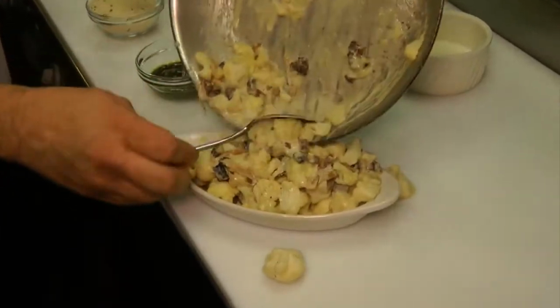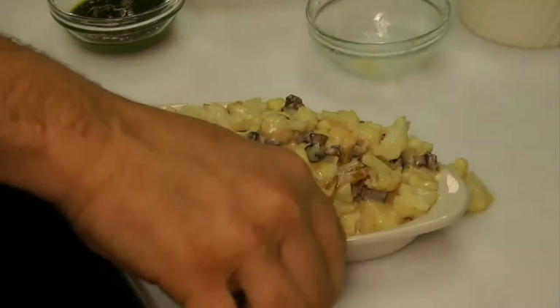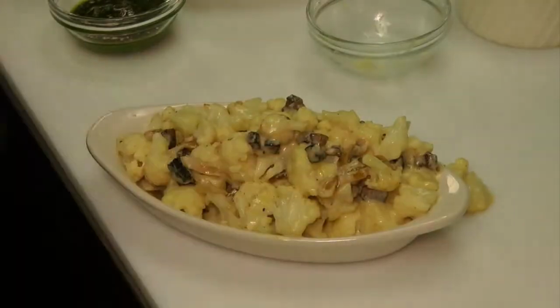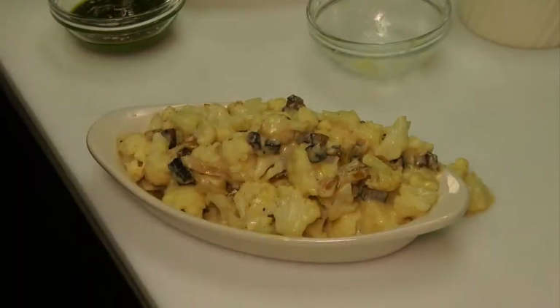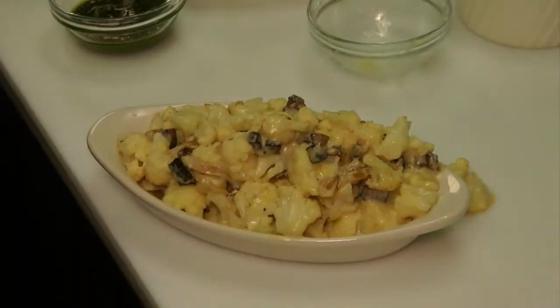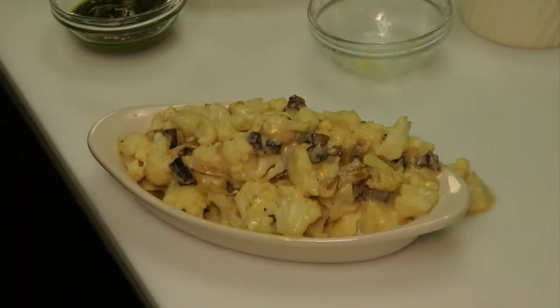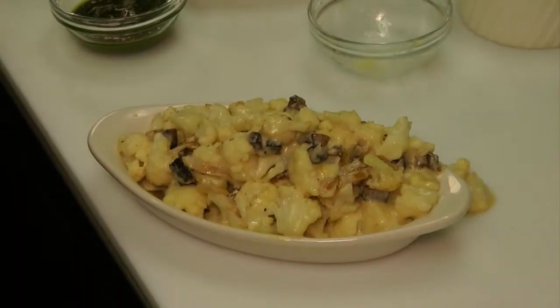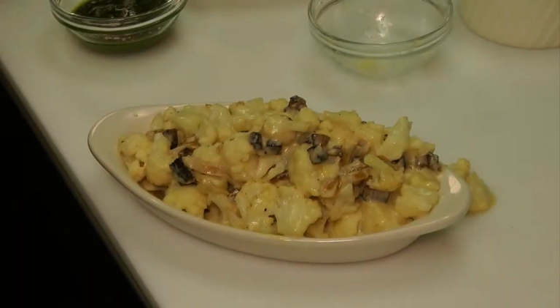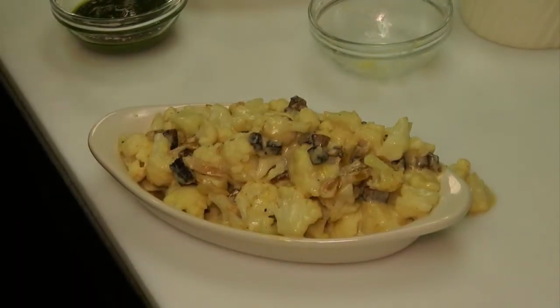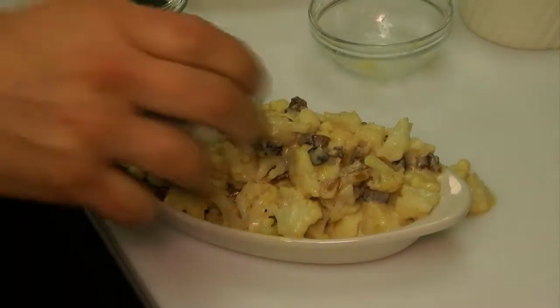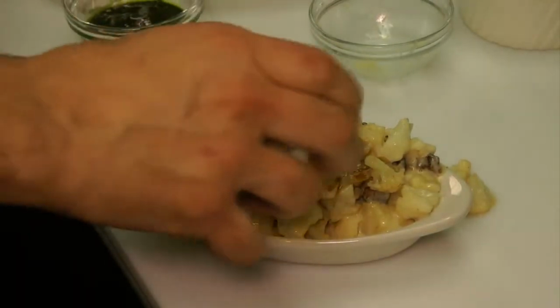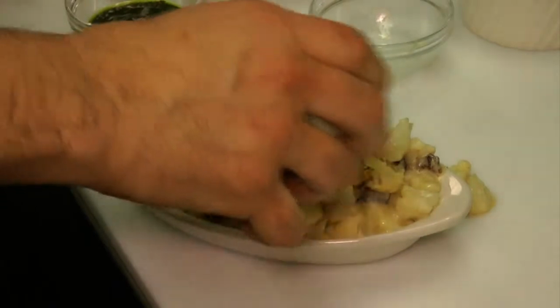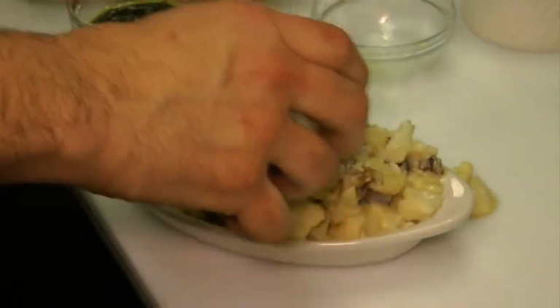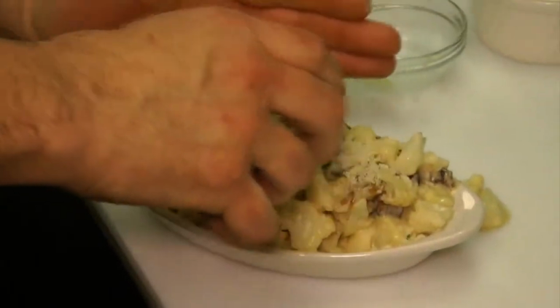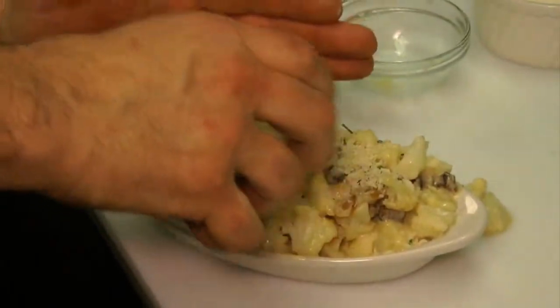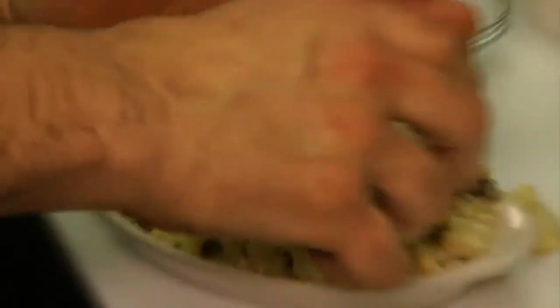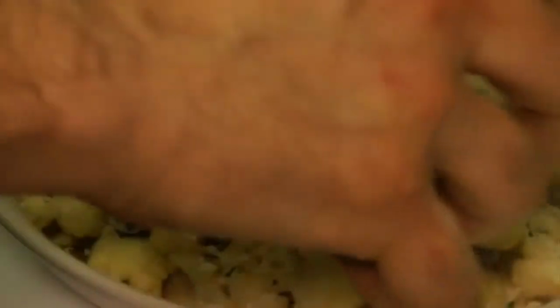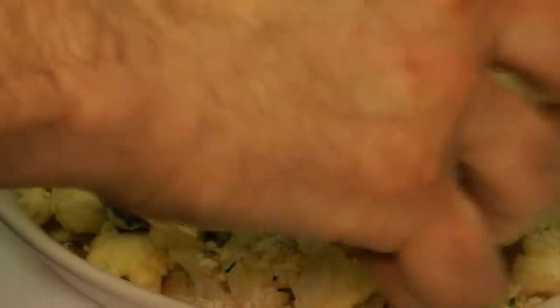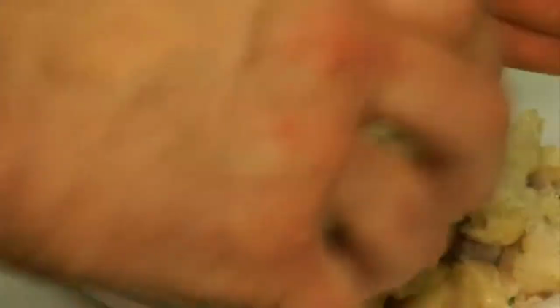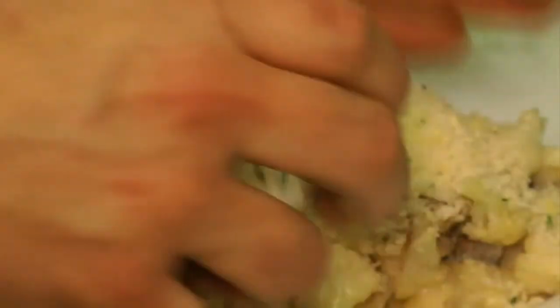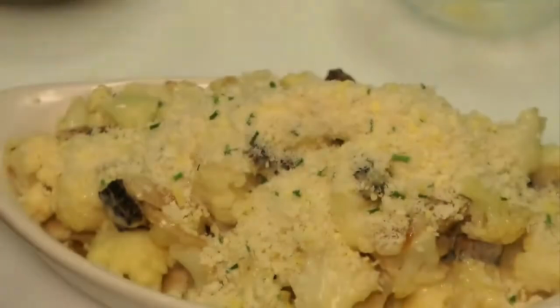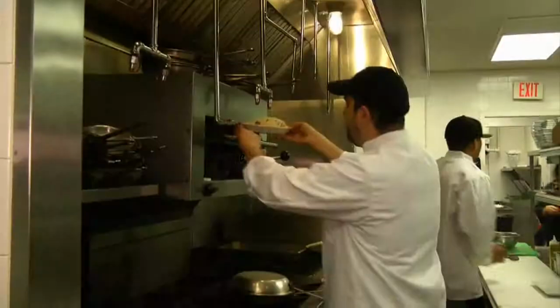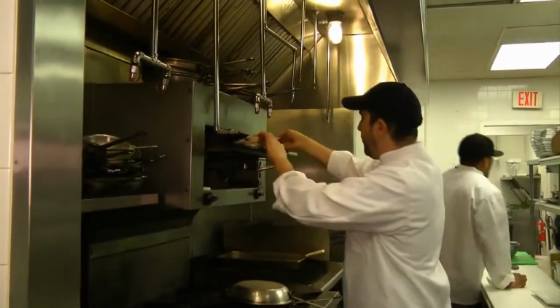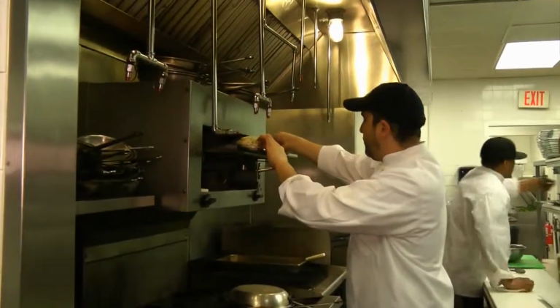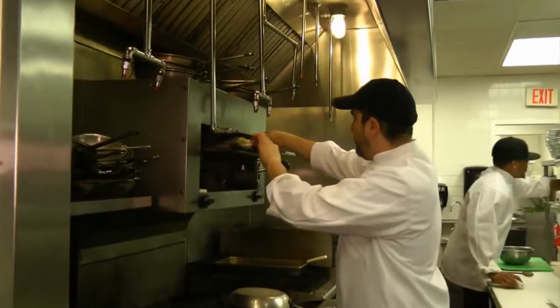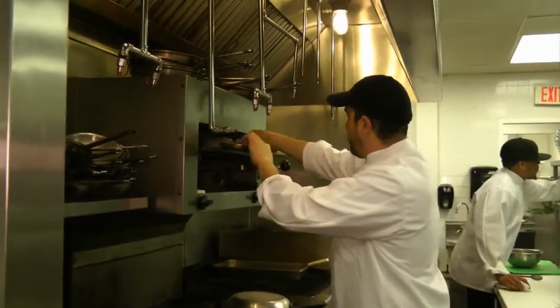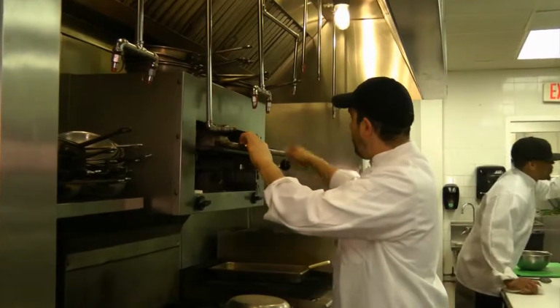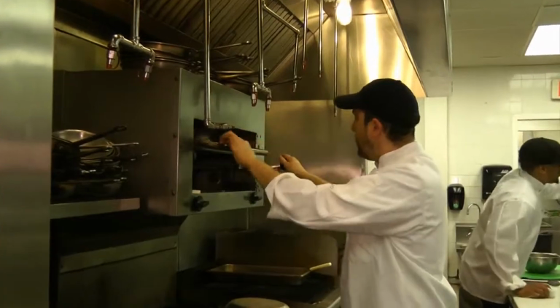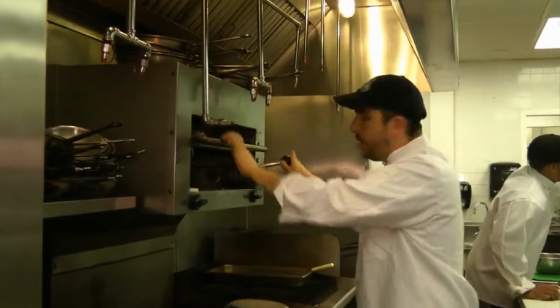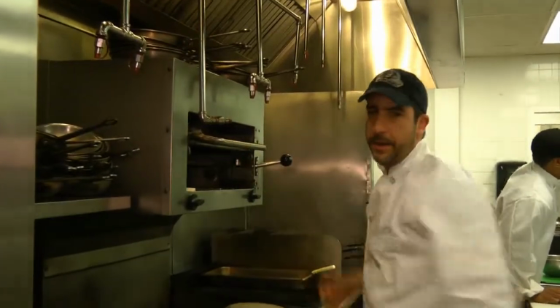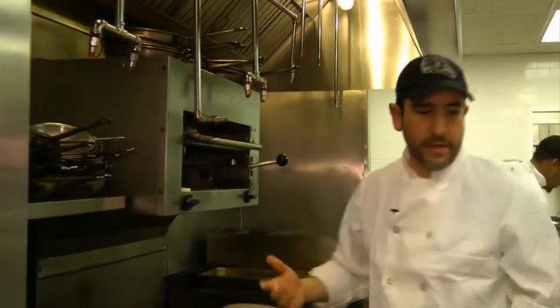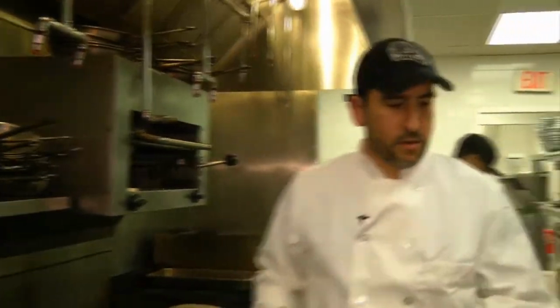We take a little bit of panko breadcrumbs and some fresh chives and some herbs. And while that's going, we can start the pesto mac and cheese.